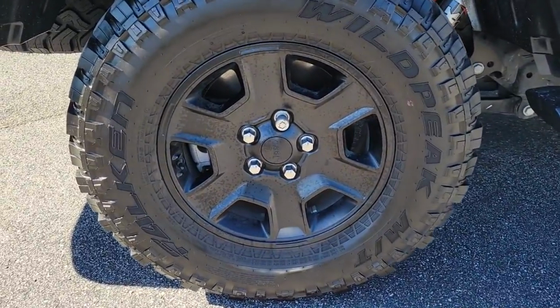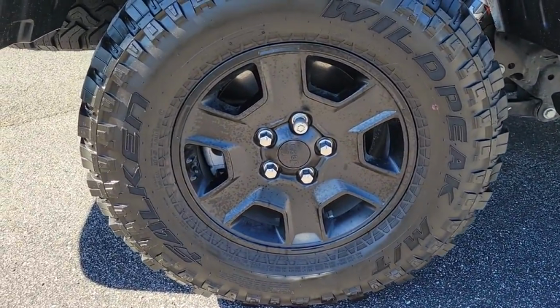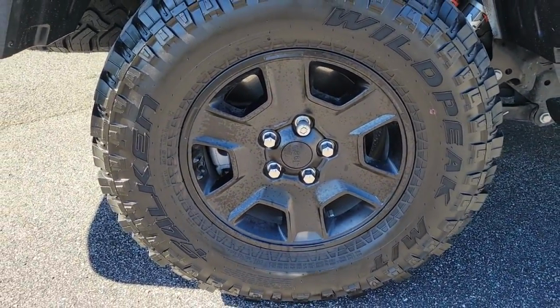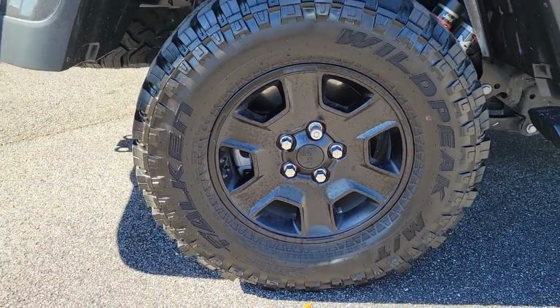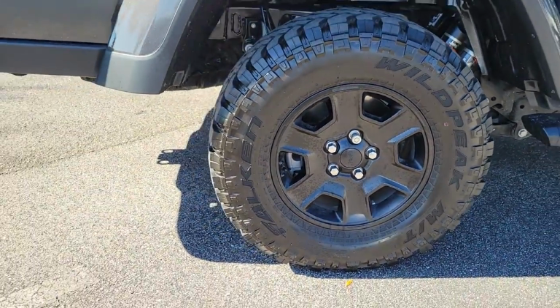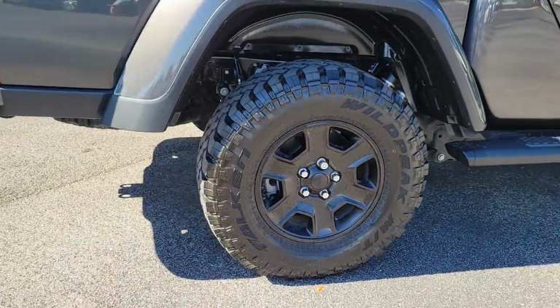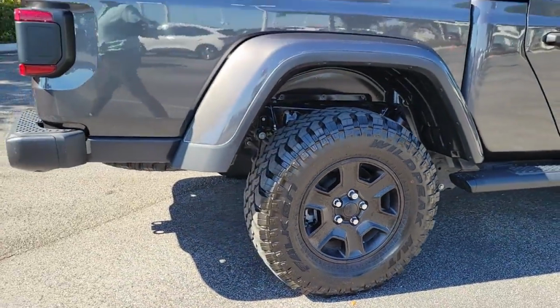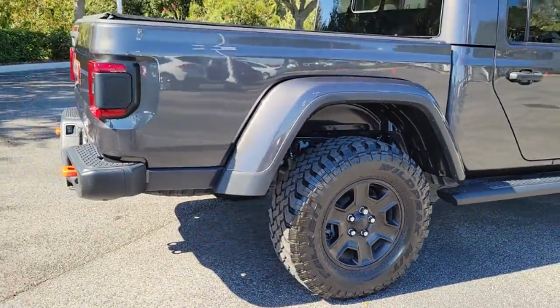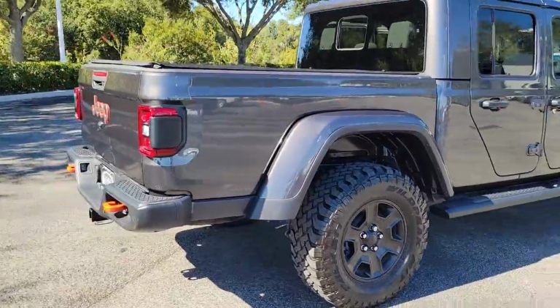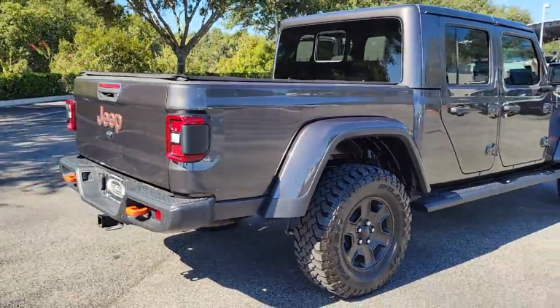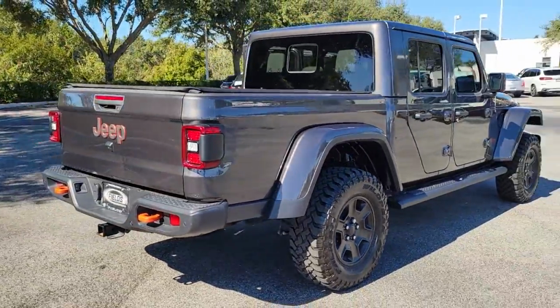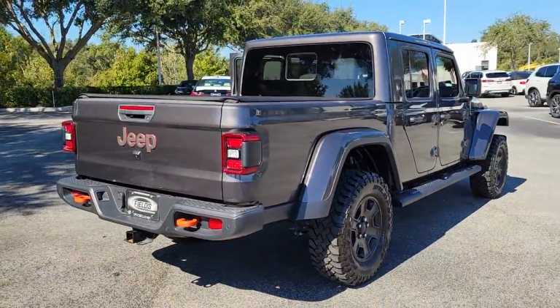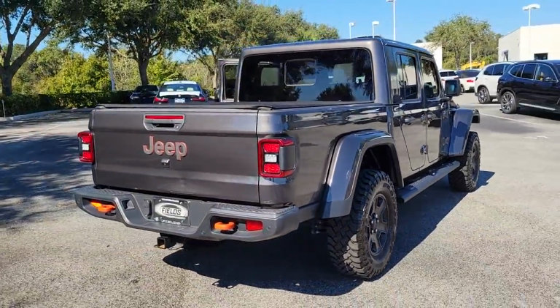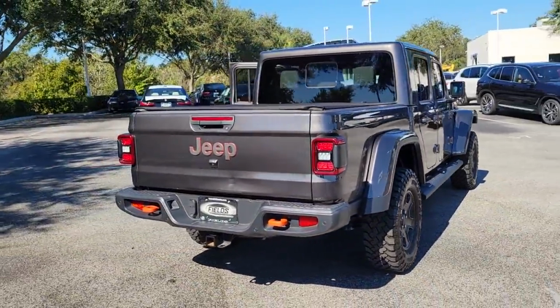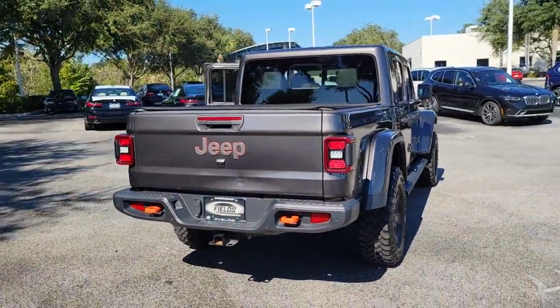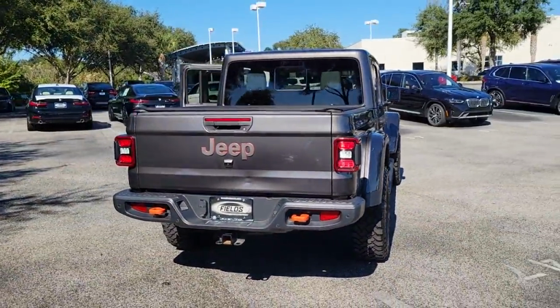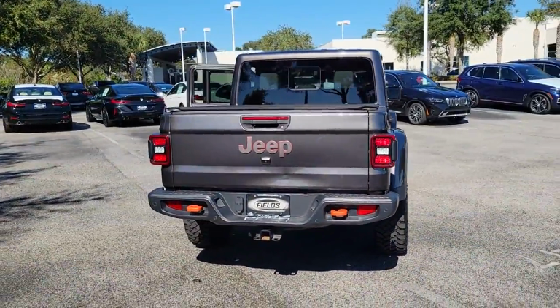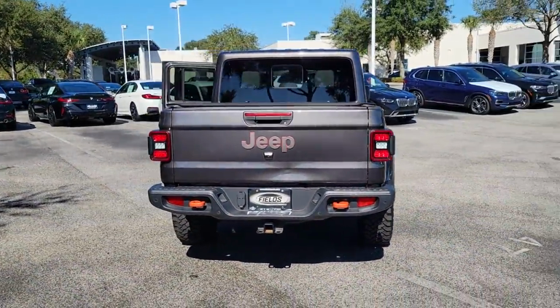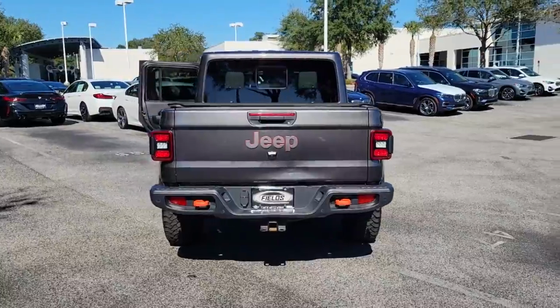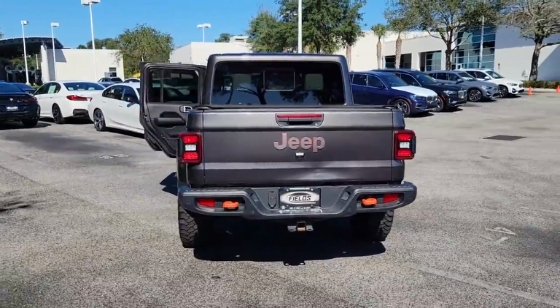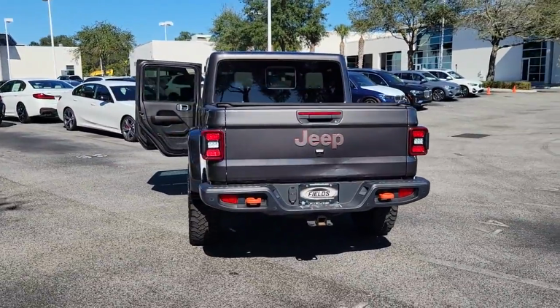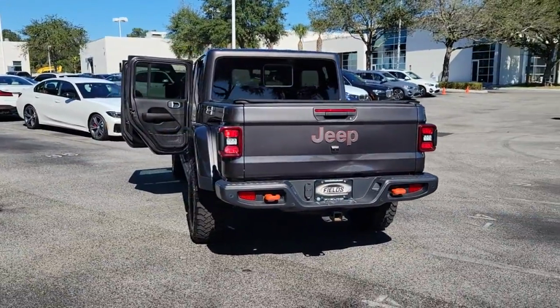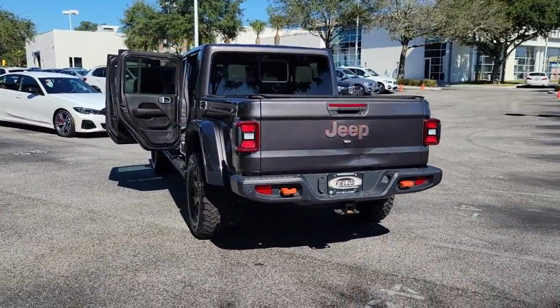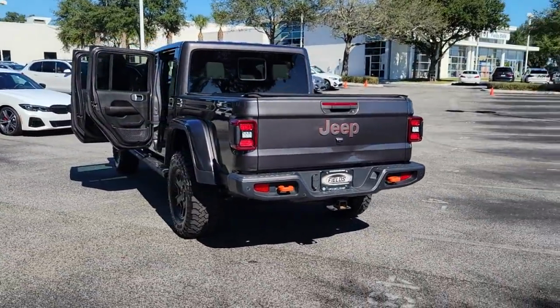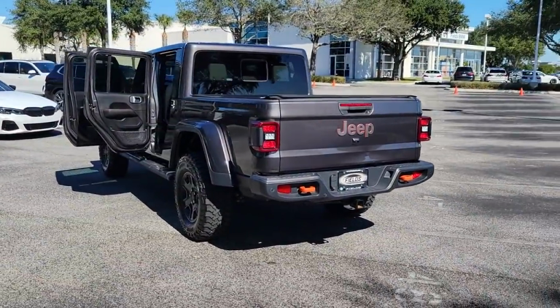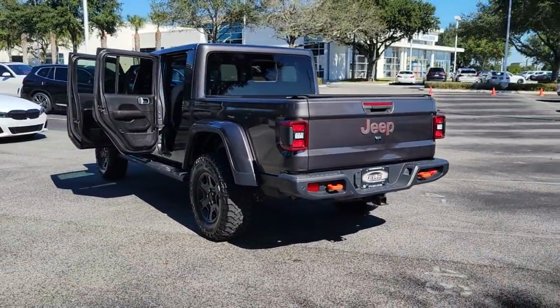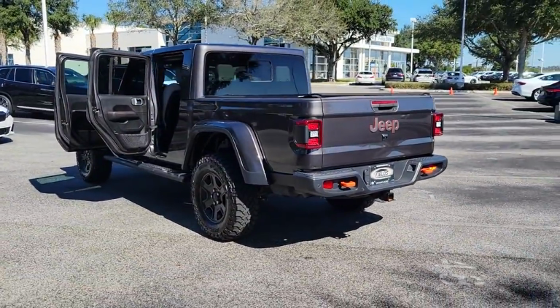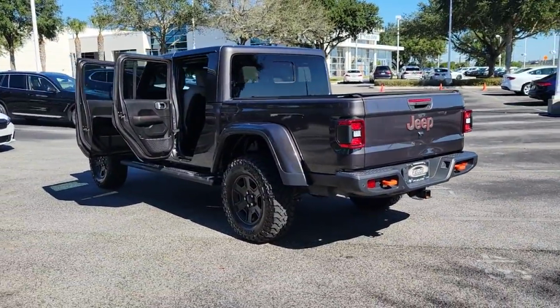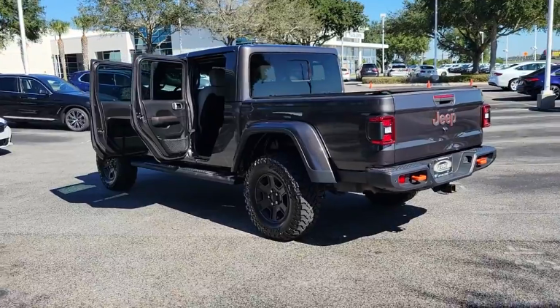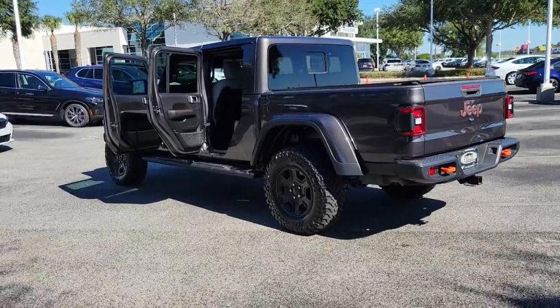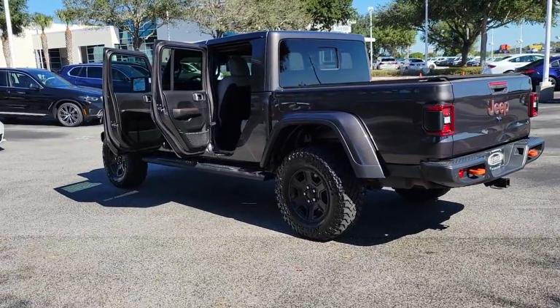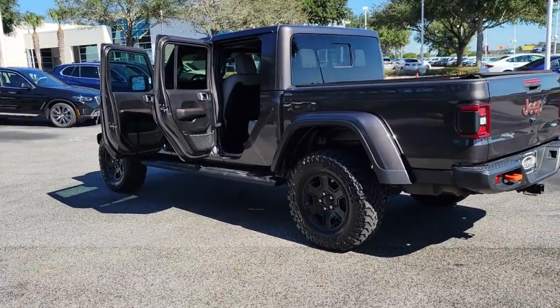Take undeniable style and capability with you on every adventure in this rugged Gladiator. Impressive towing ability teams up with pickup utility and SUV versatility to create the ultimate off-road tool.